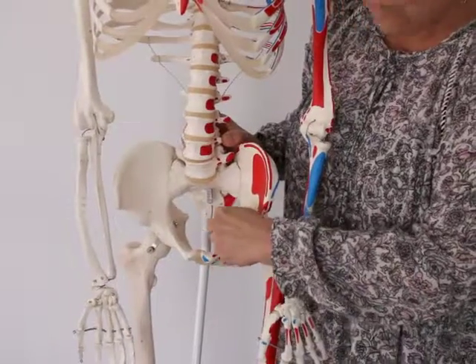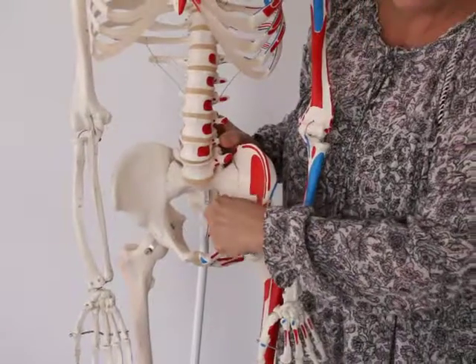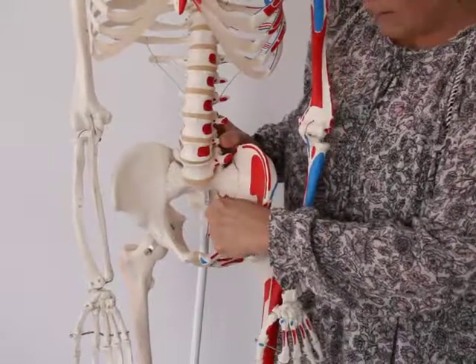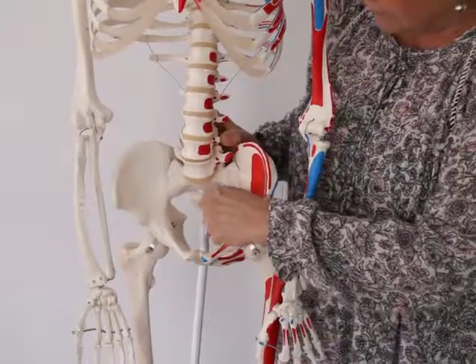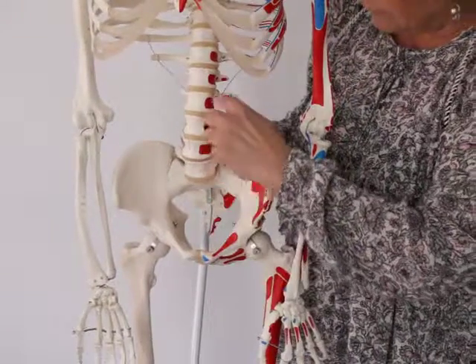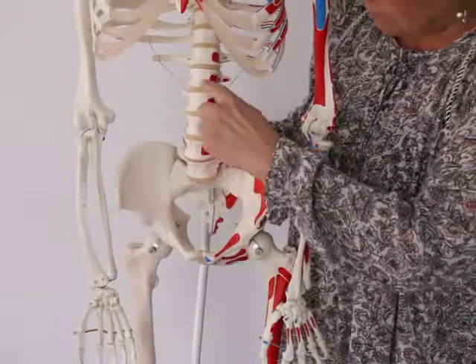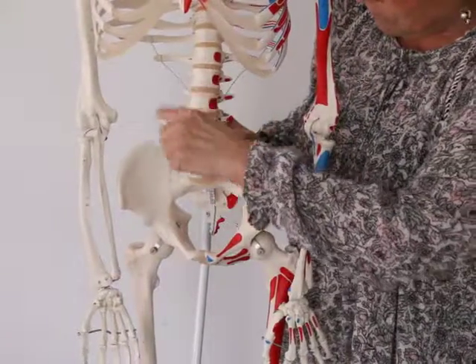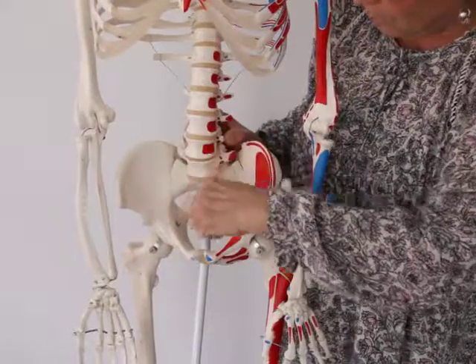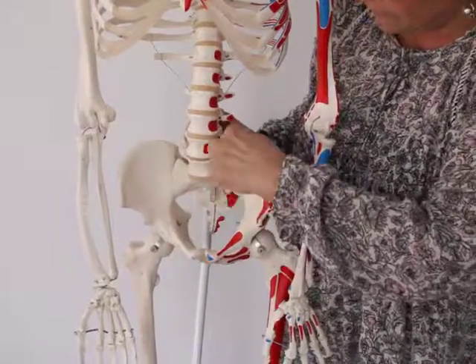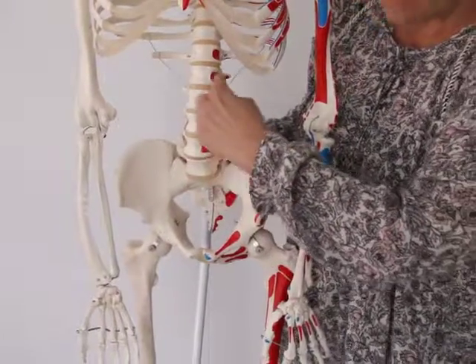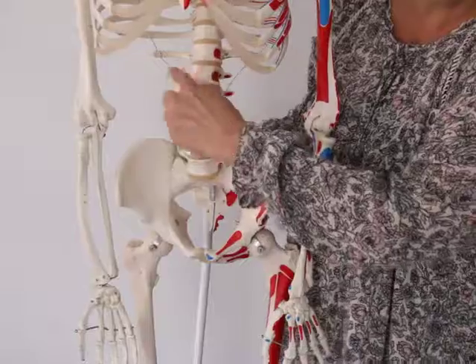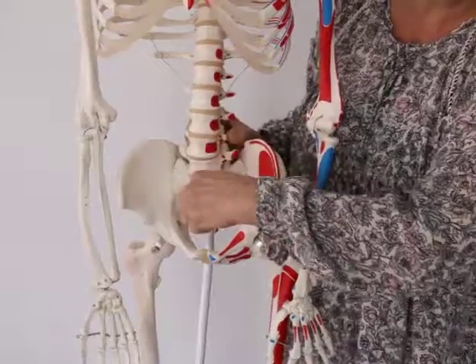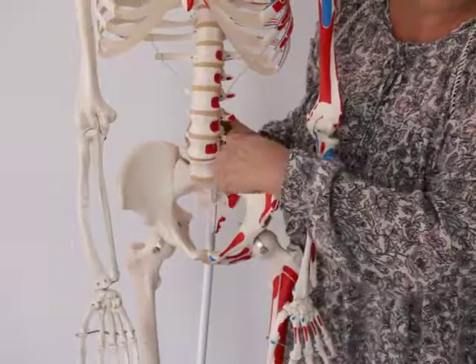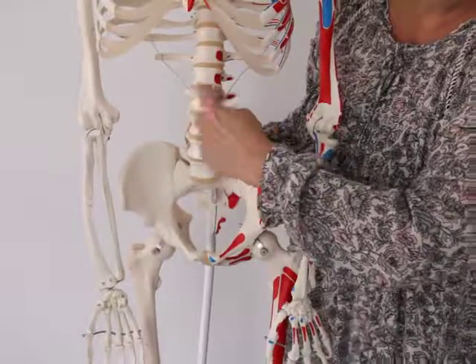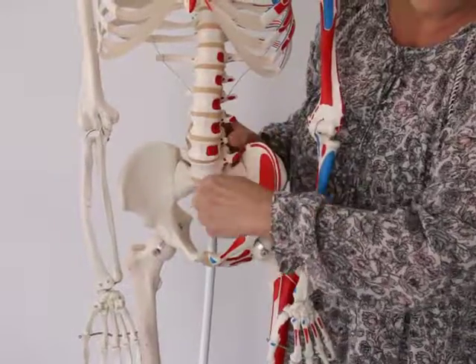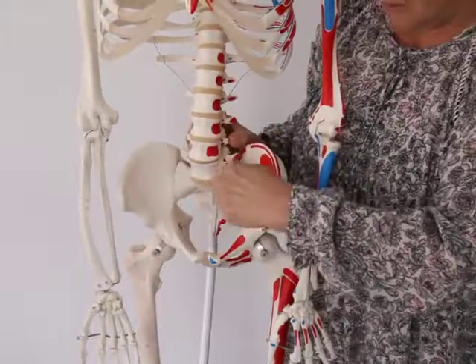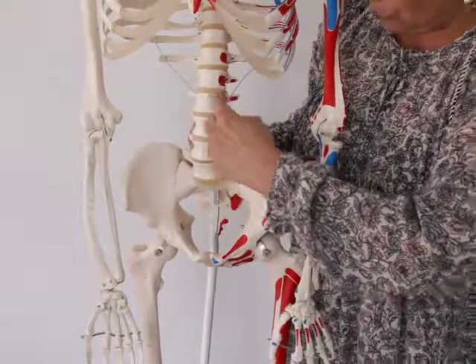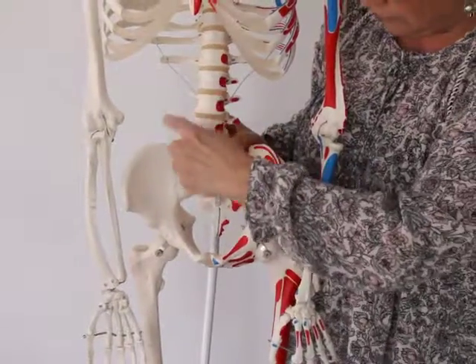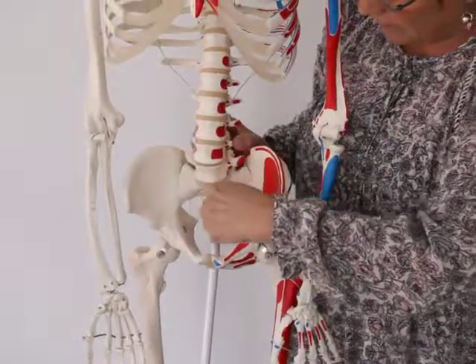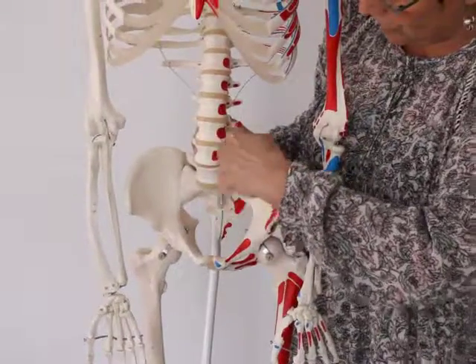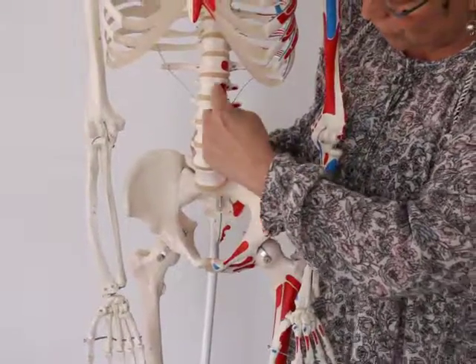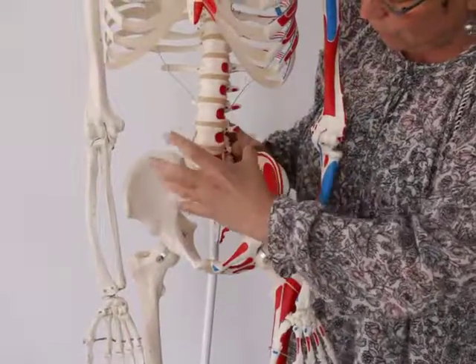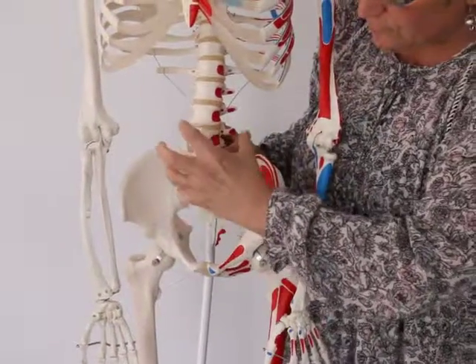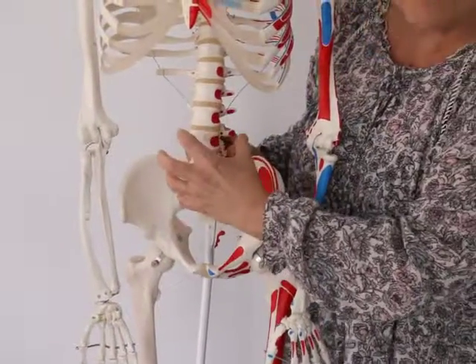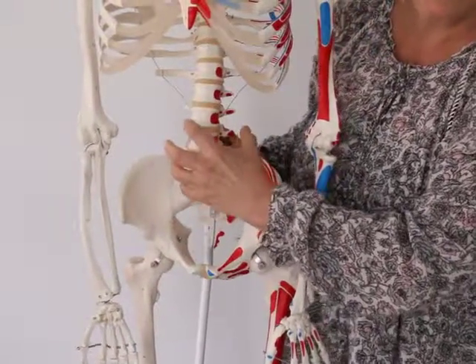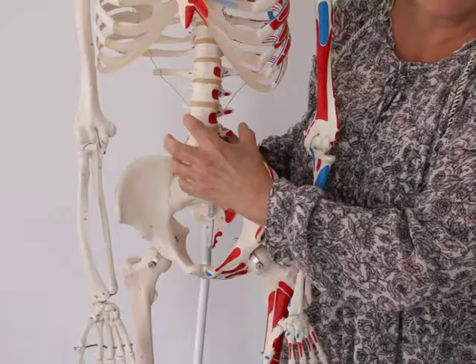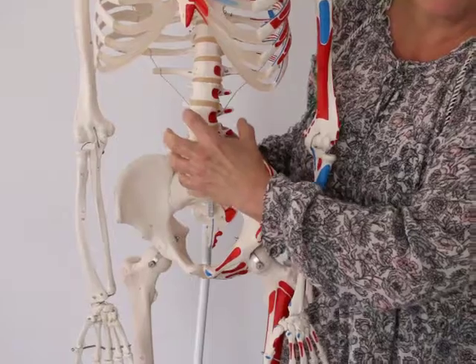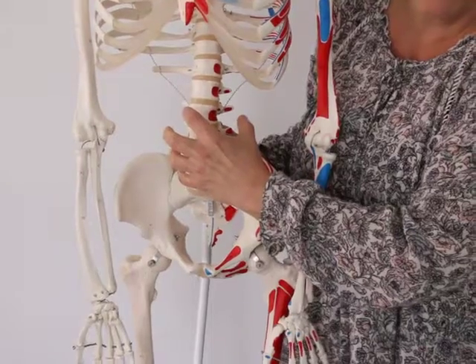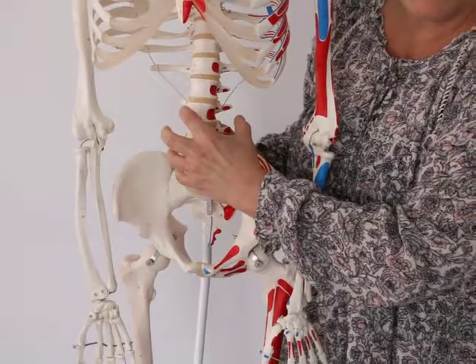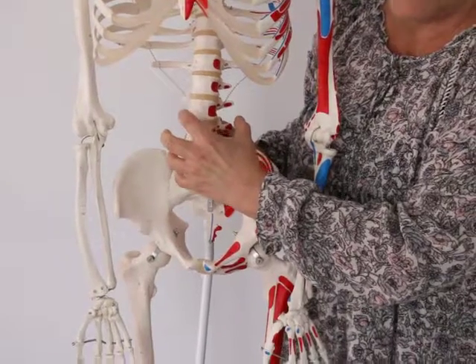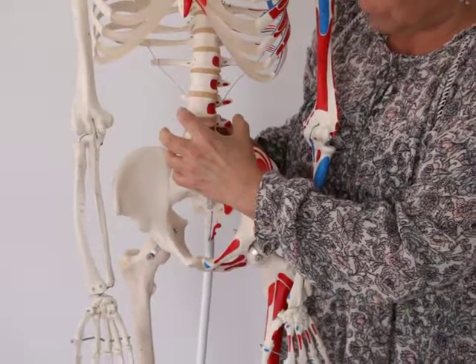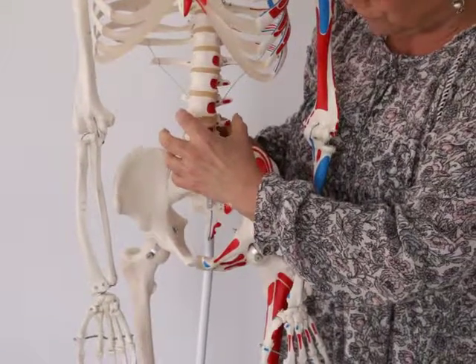What also happens is that the small intestines are located above the uterus, in front of the lumbar spine, as I've mentioned before on these Facebook posts.